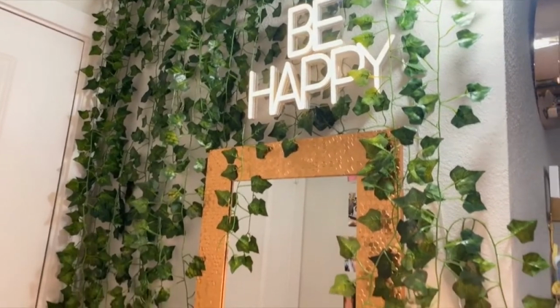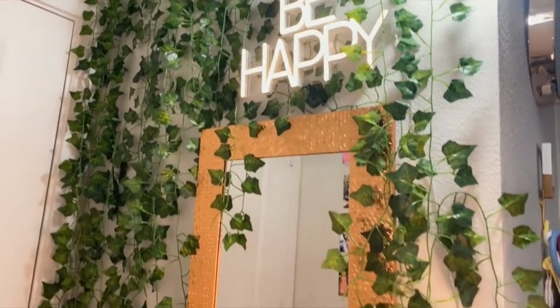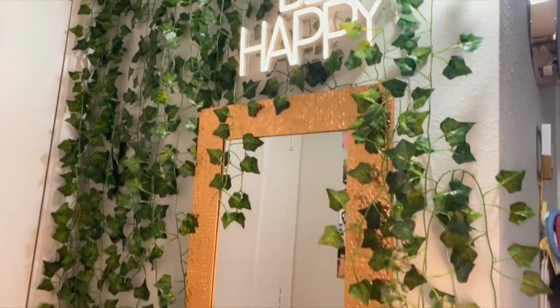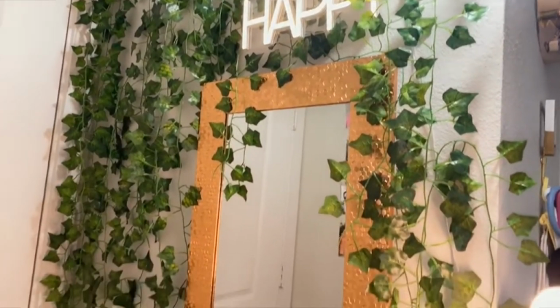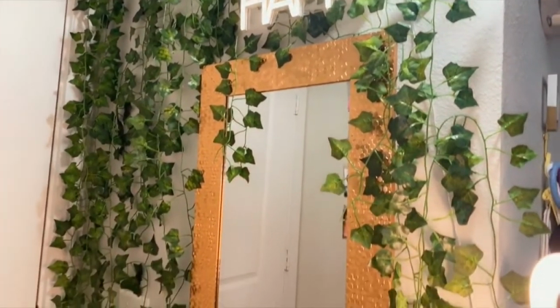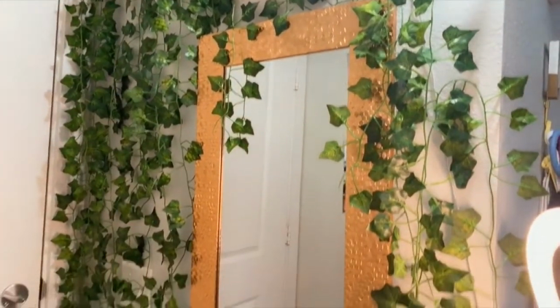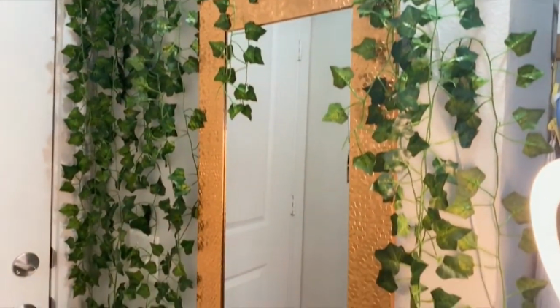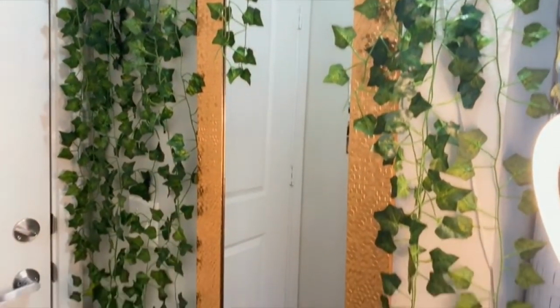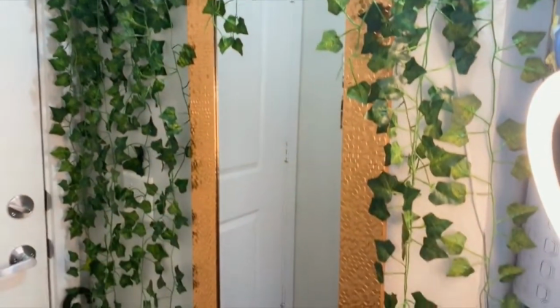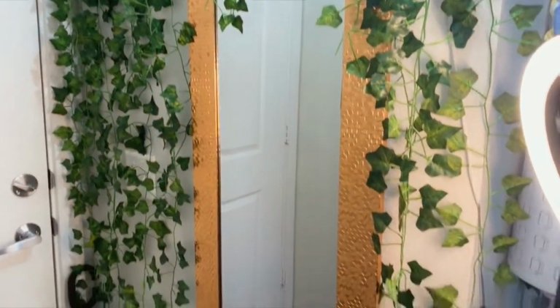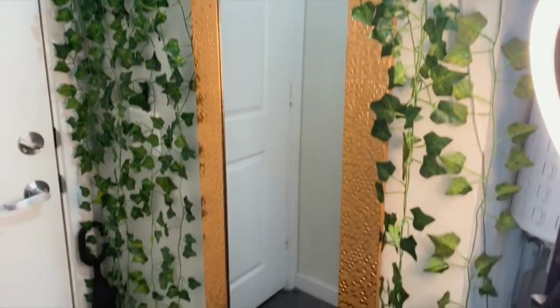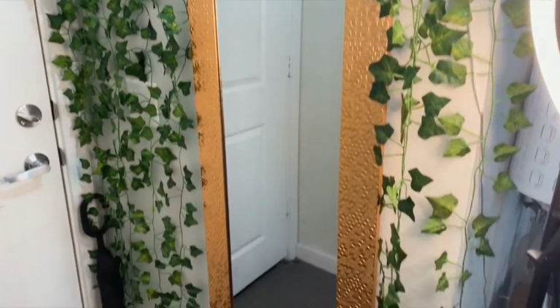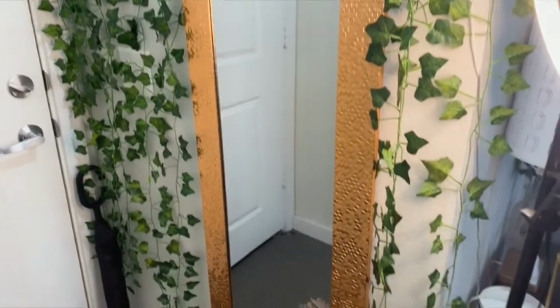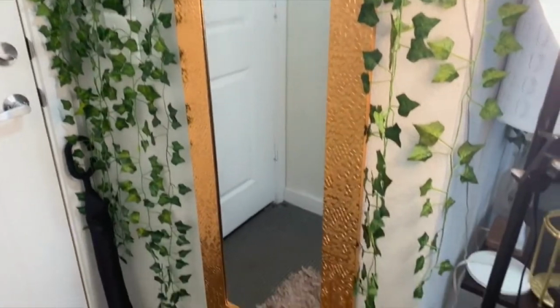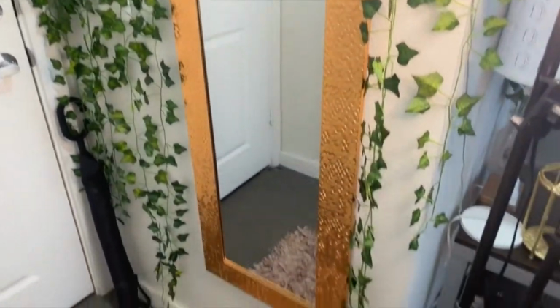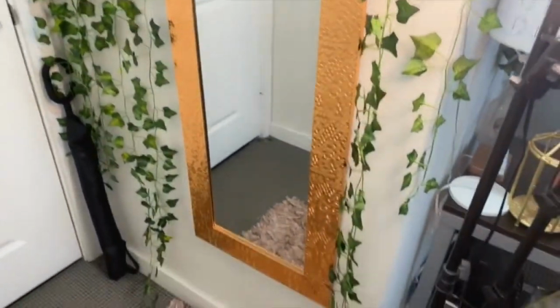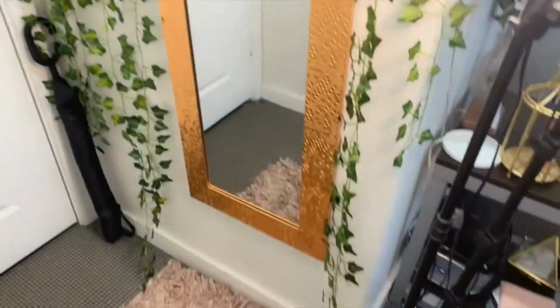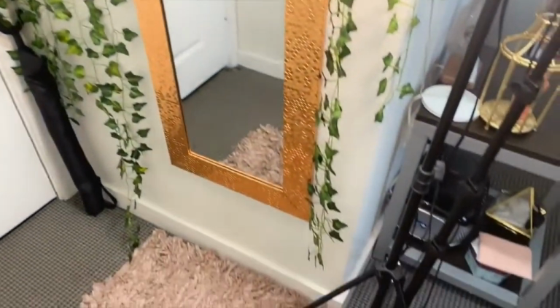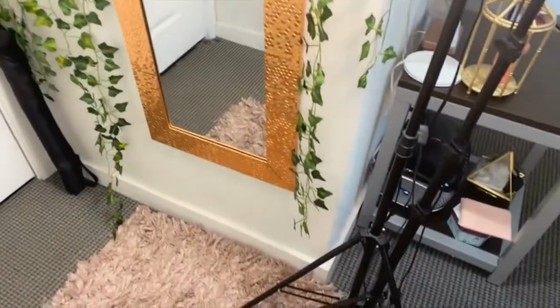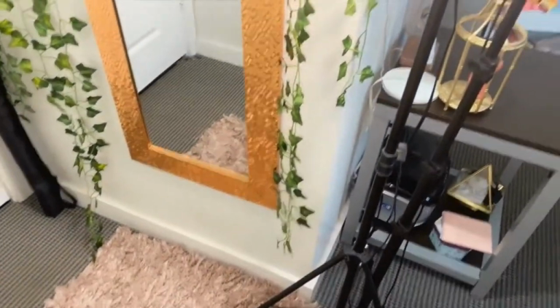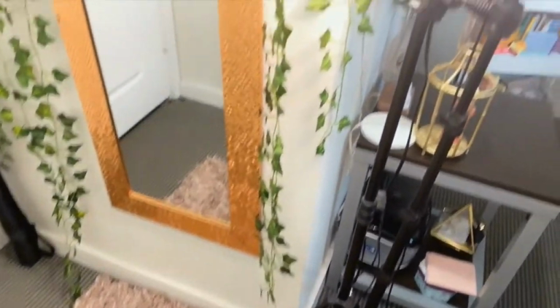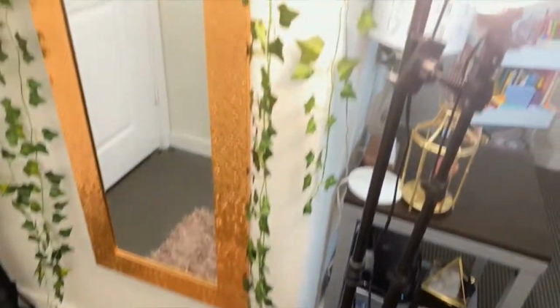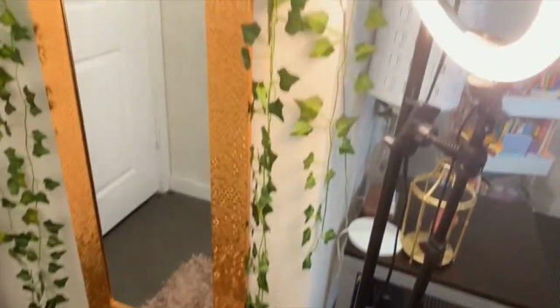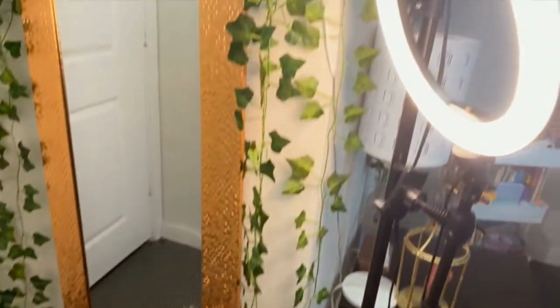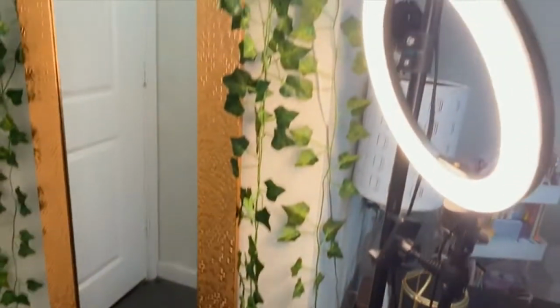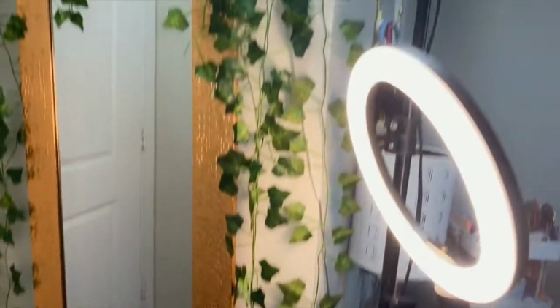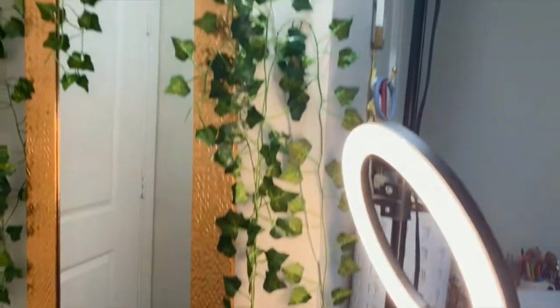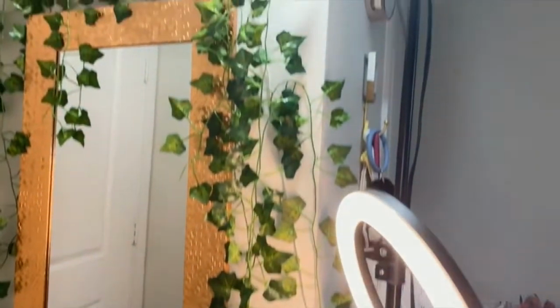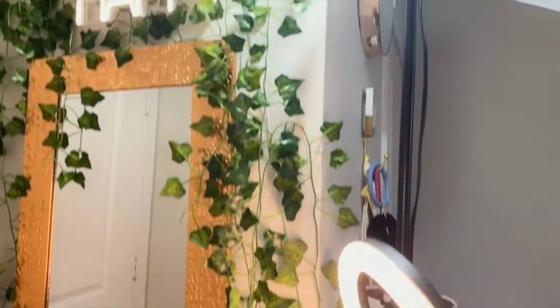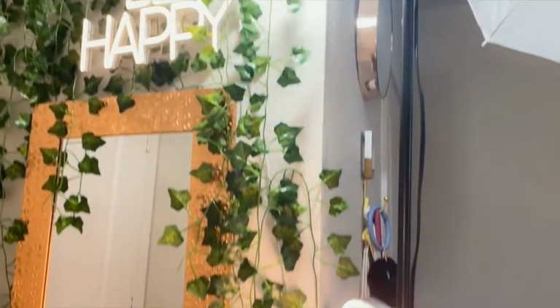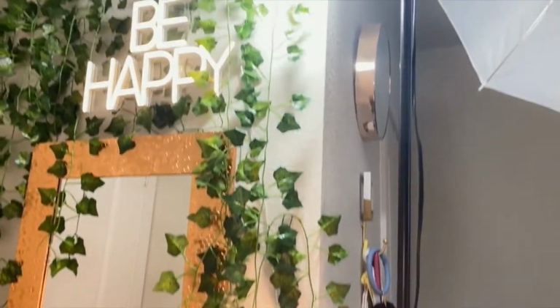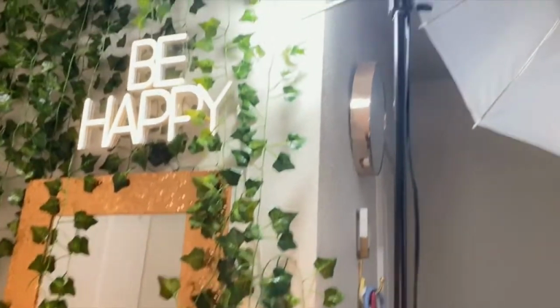This is one of my favorite parts of my room. This is a mirror ivy wall that I created. I just think it really fits my aesthetic and I love taking pictures there with friends.